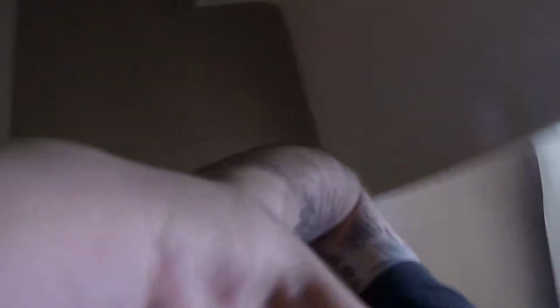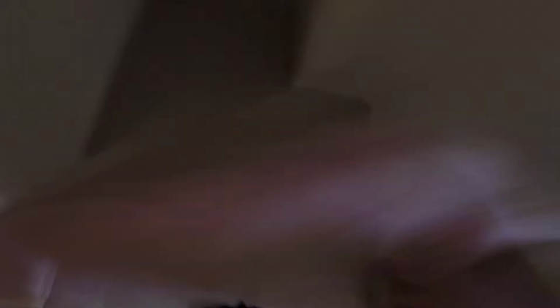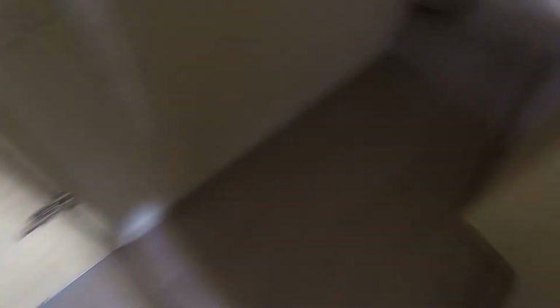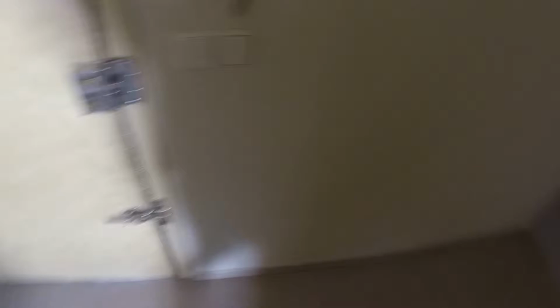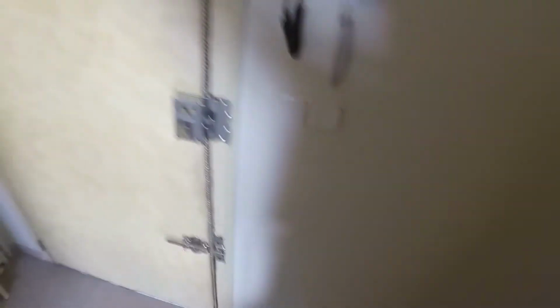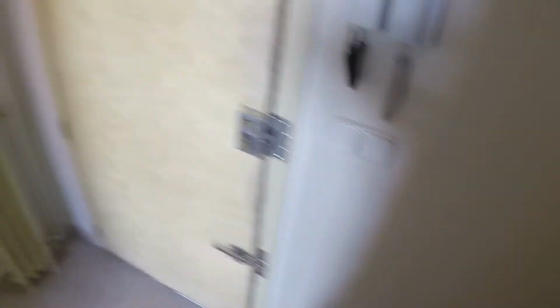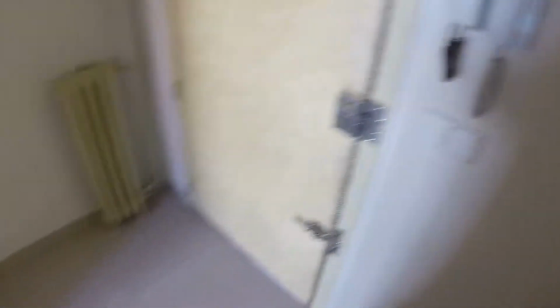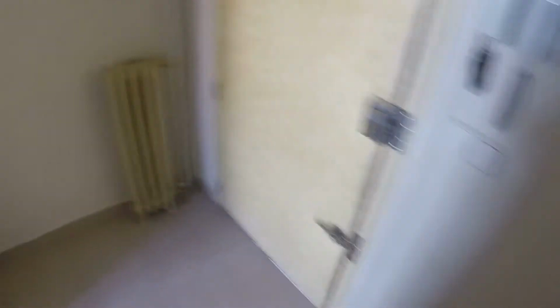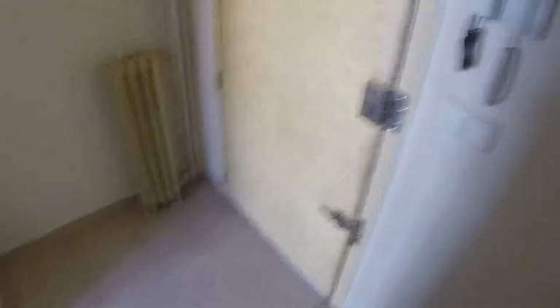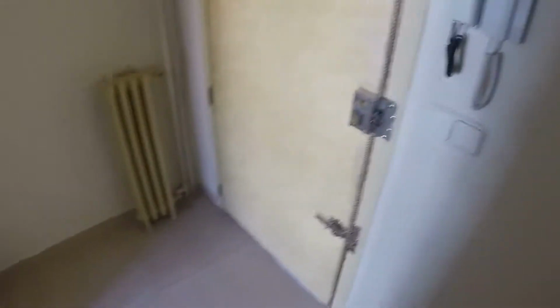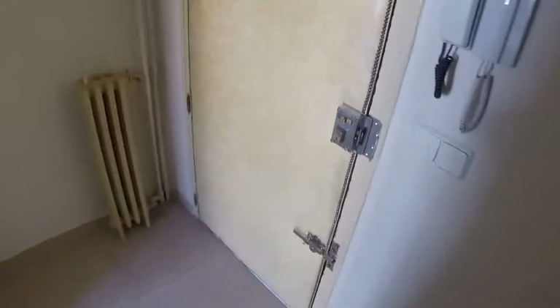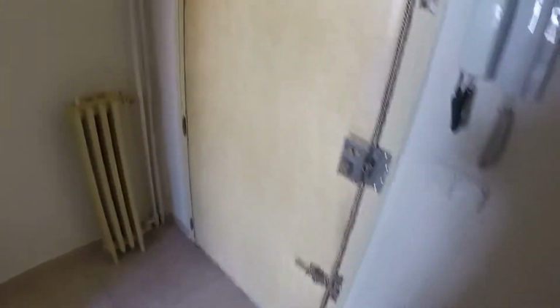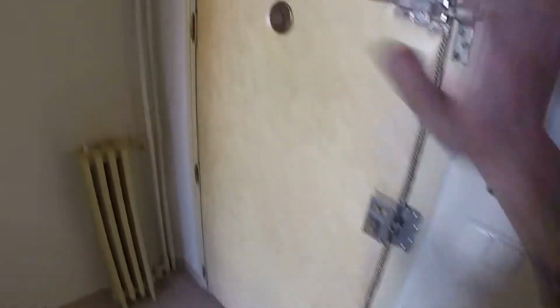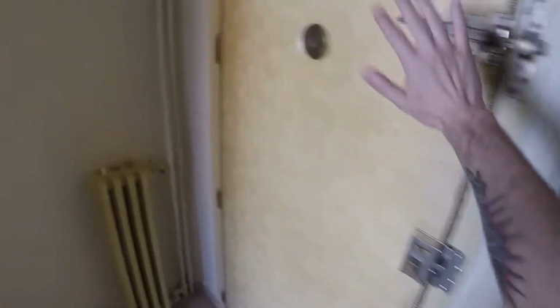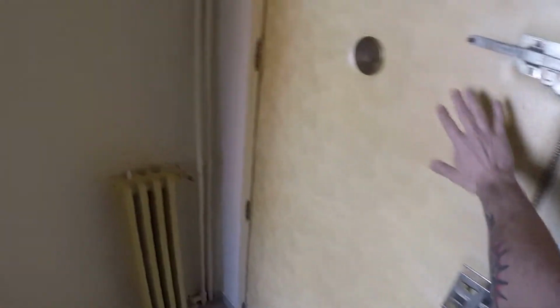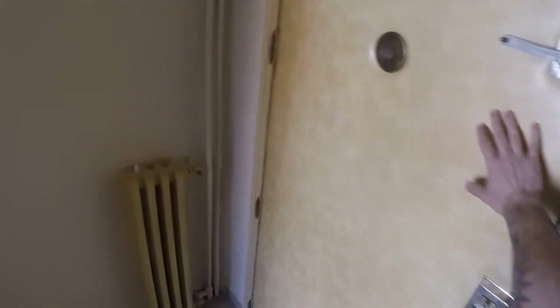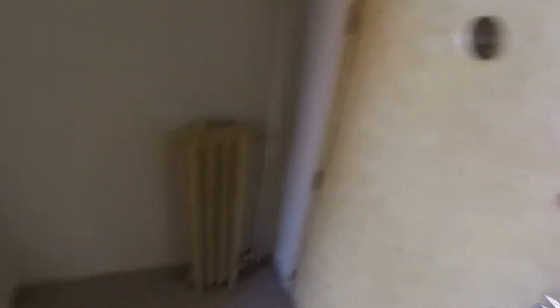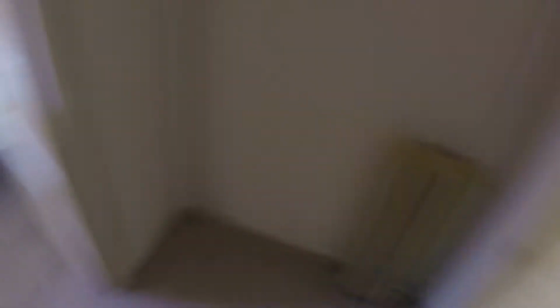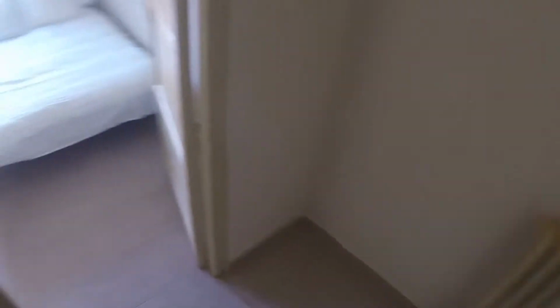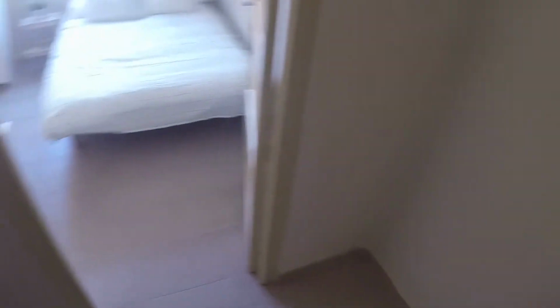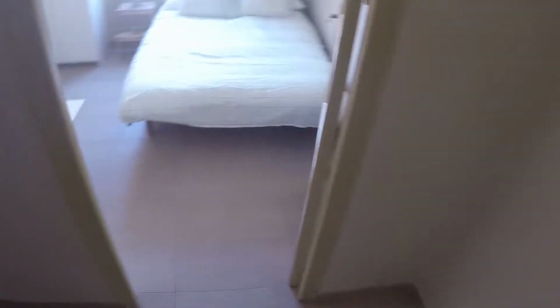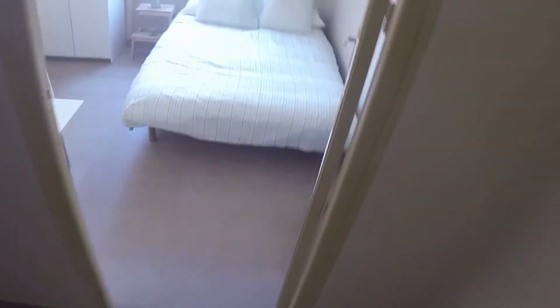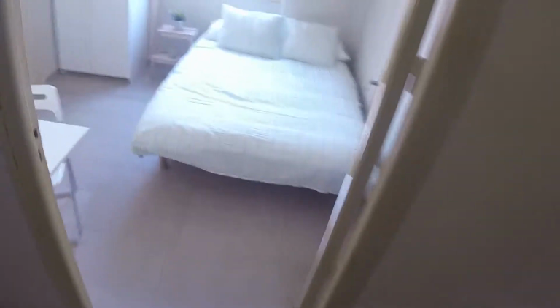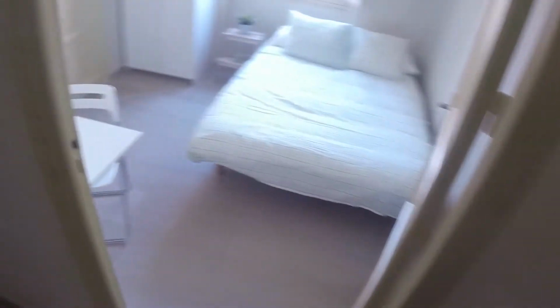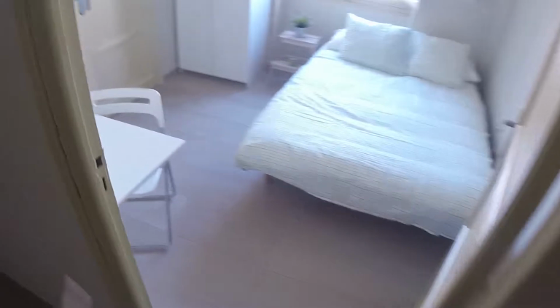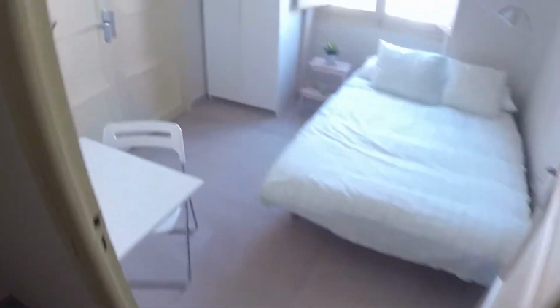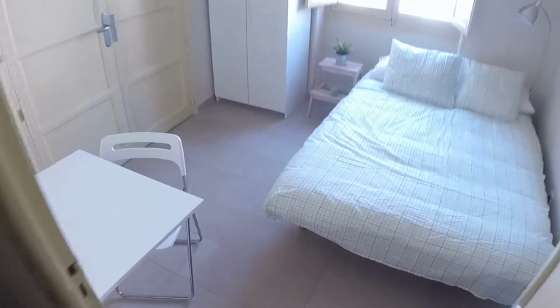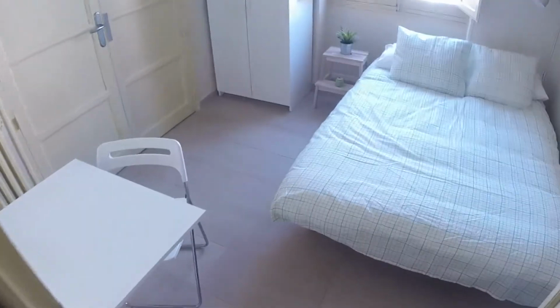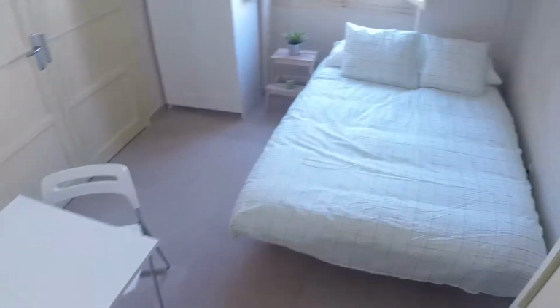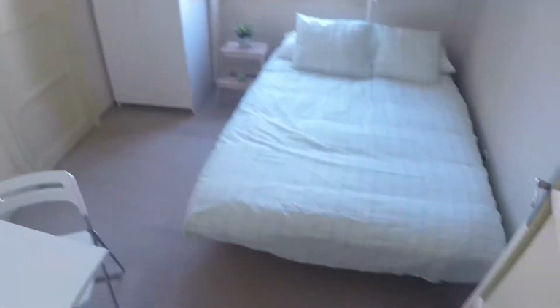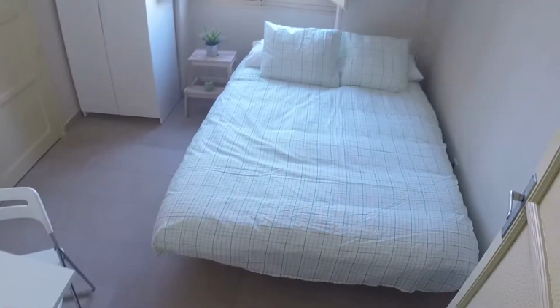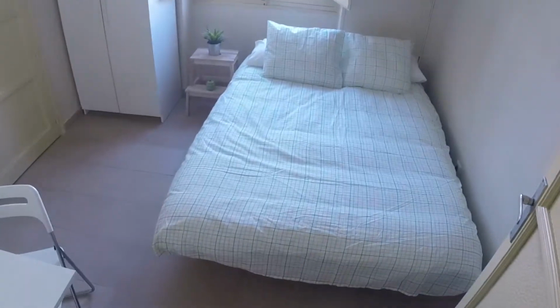This is the hall. We are now inside the house and this is the main door. Now we are going to start our visit having a look at bedroom number one.